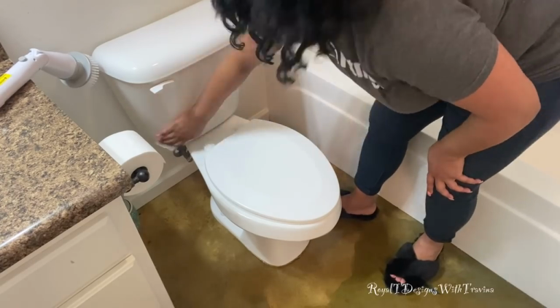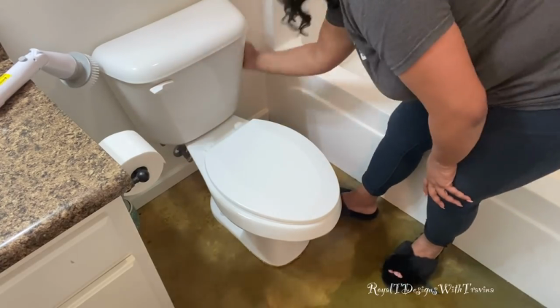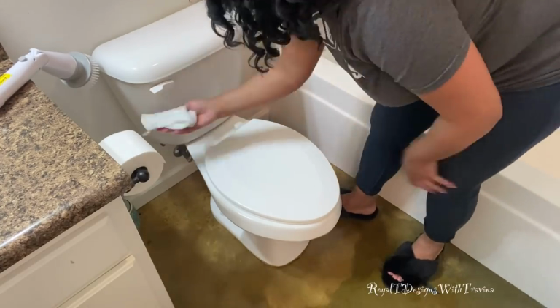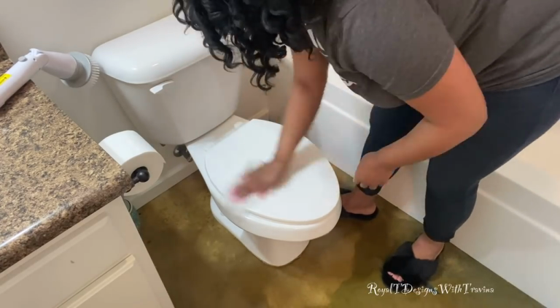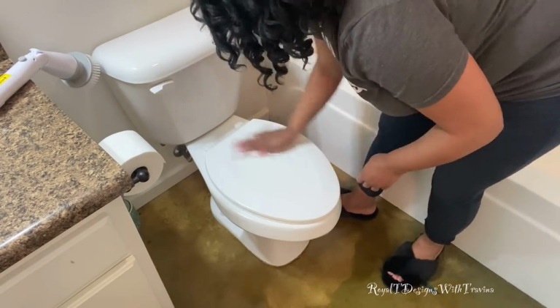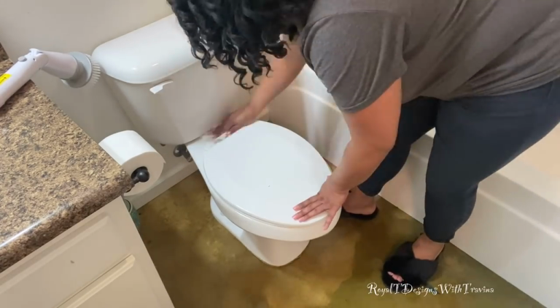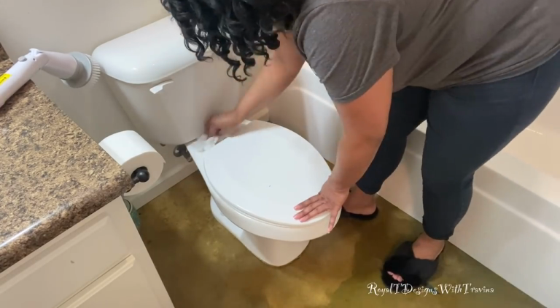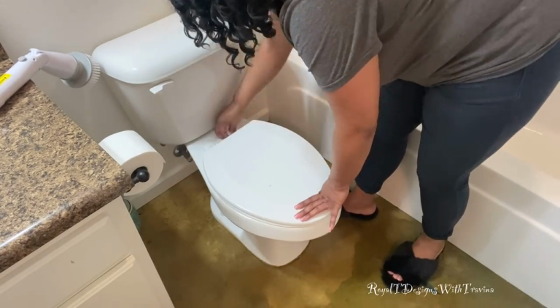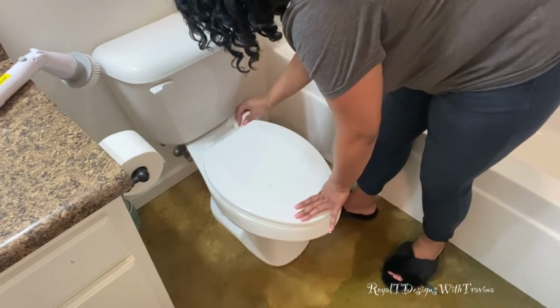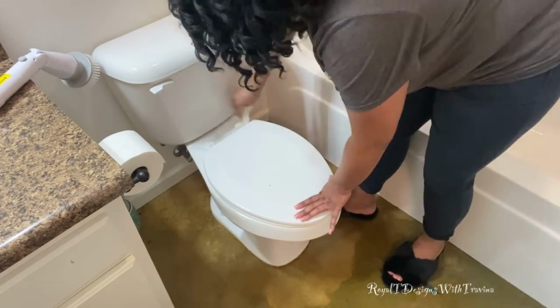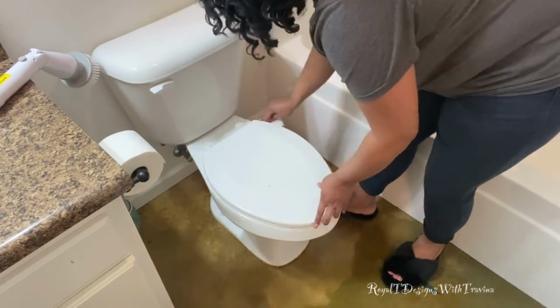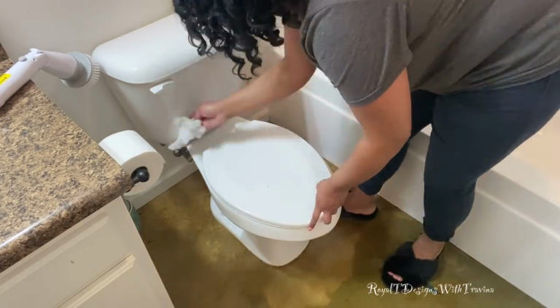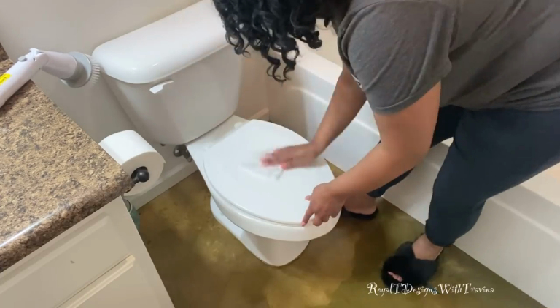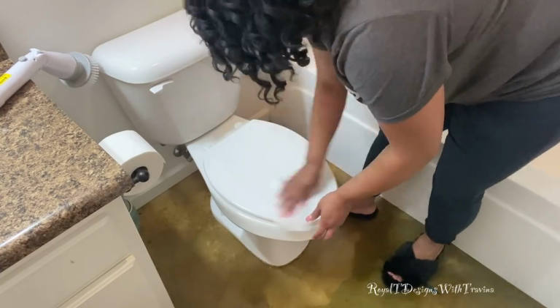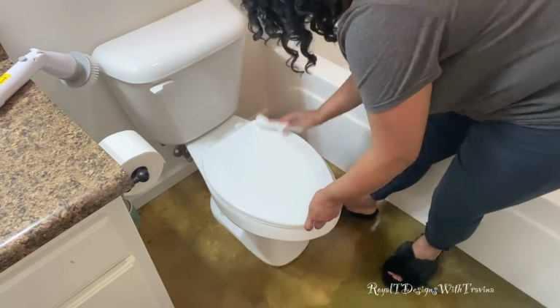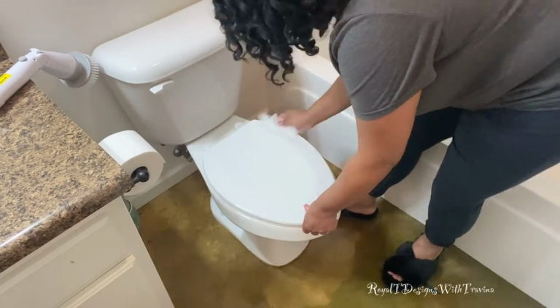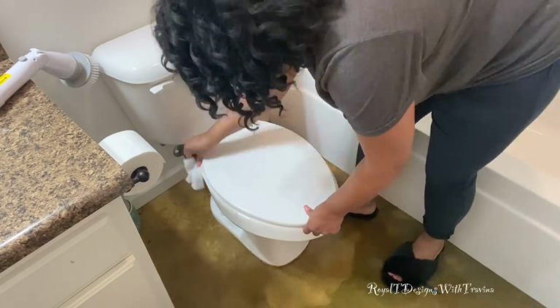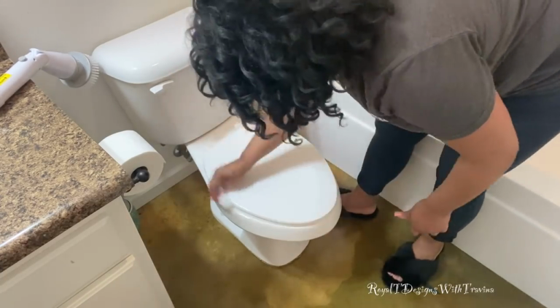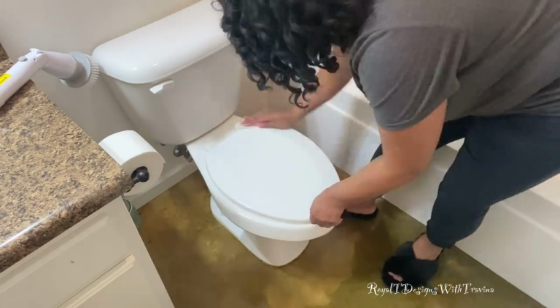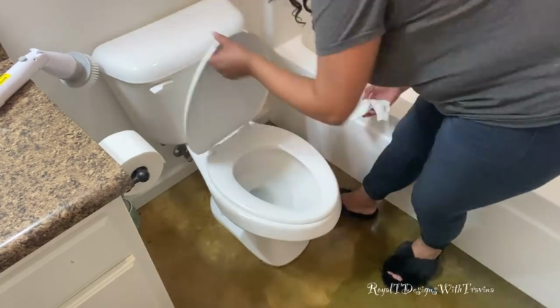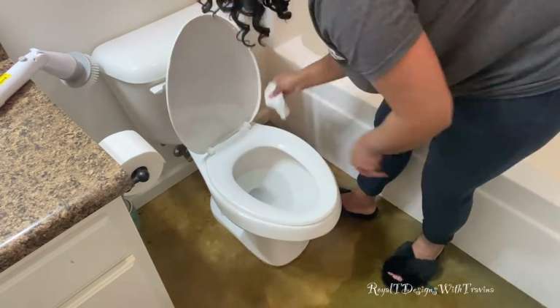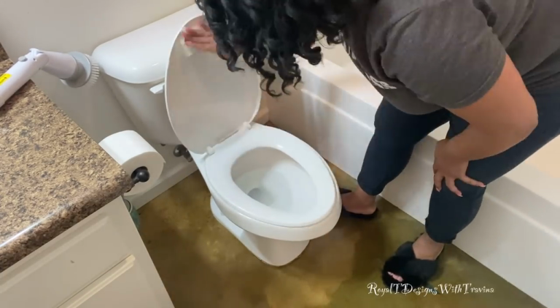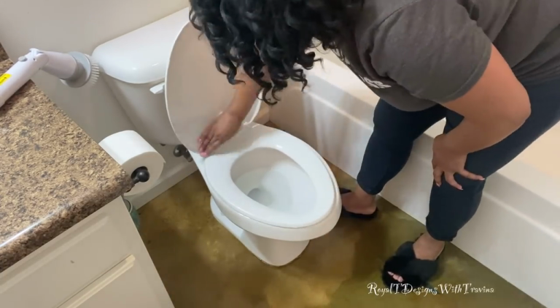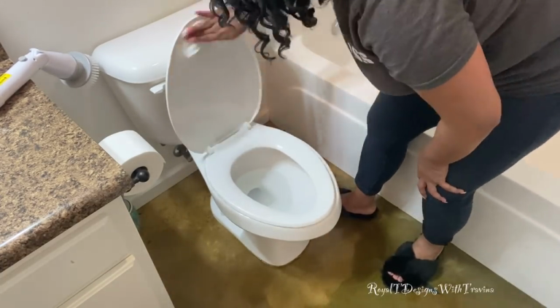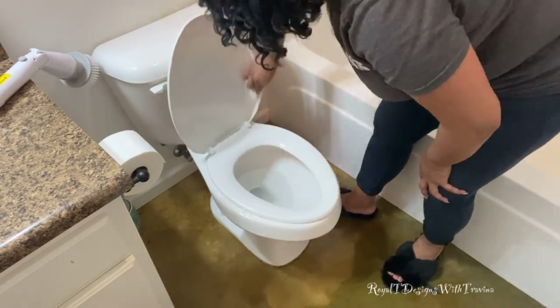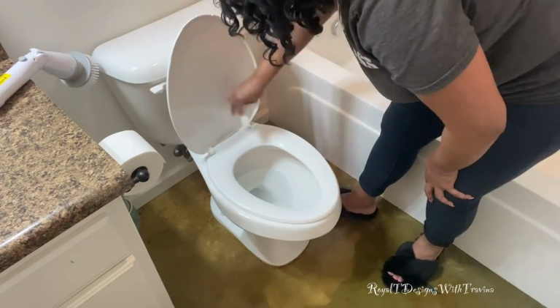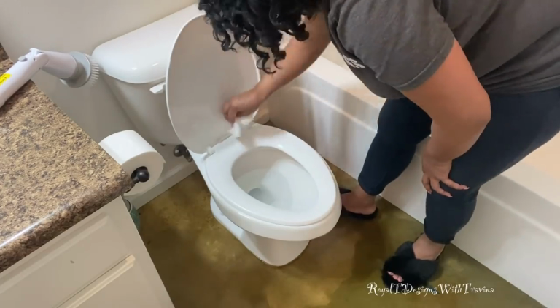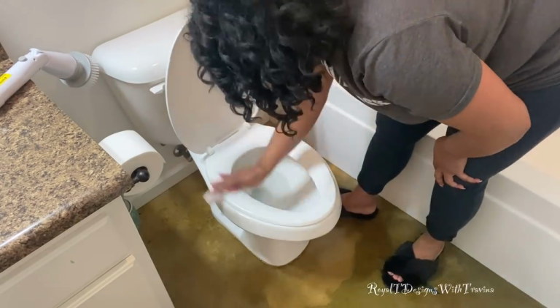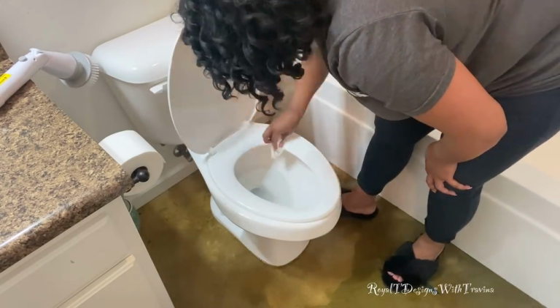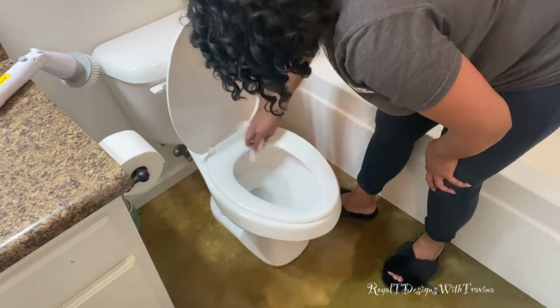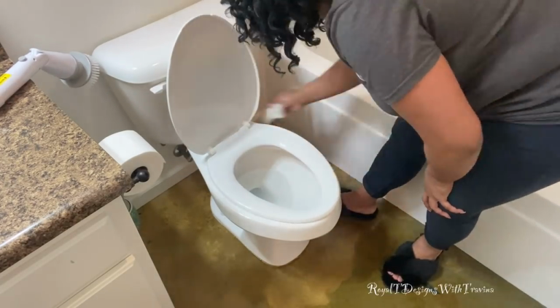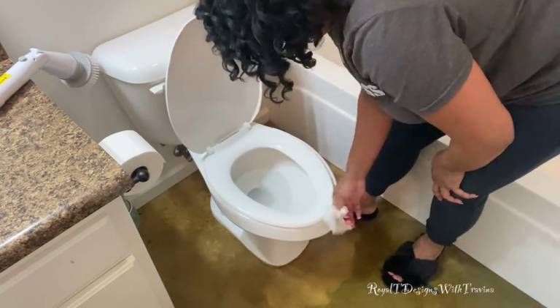Moving on to the toilet — I simply use Clorox wipes to wipe the surface so I can just dispose of them later. I don't have to worry about keeping any soiled towels around once I'm done cleaning the bathroom surfaces.